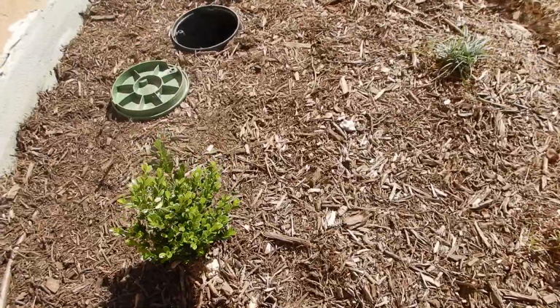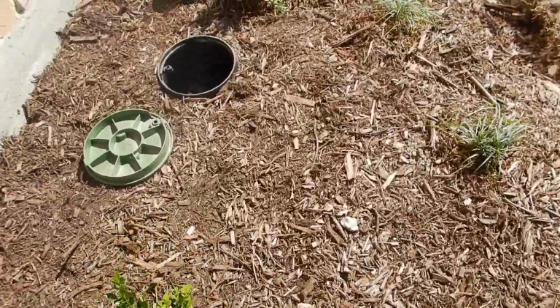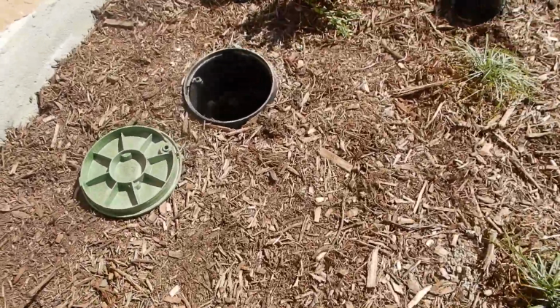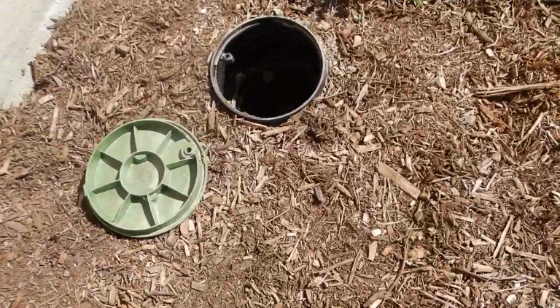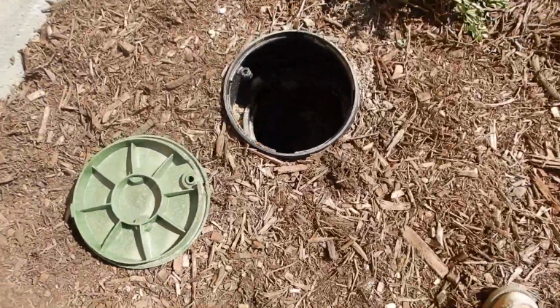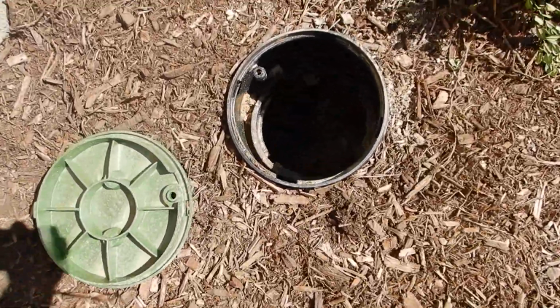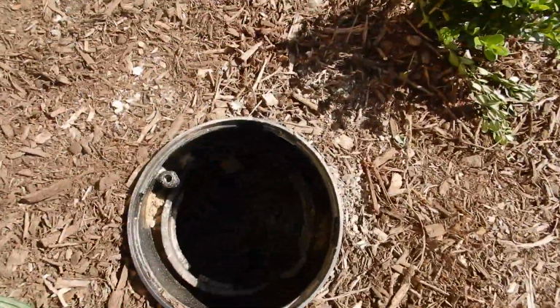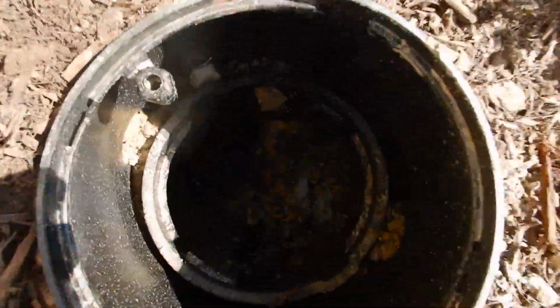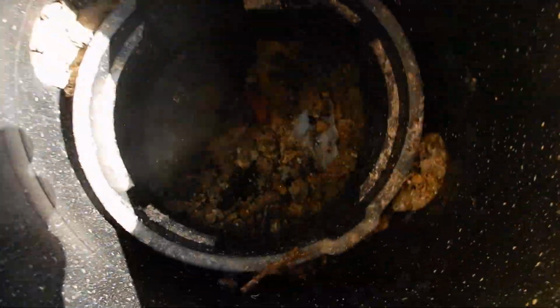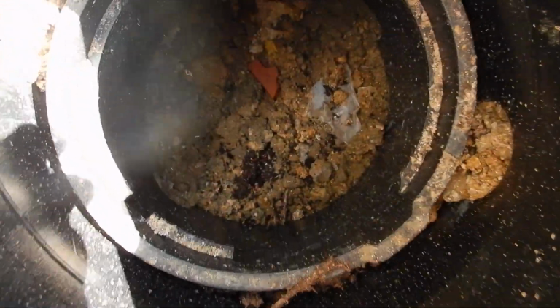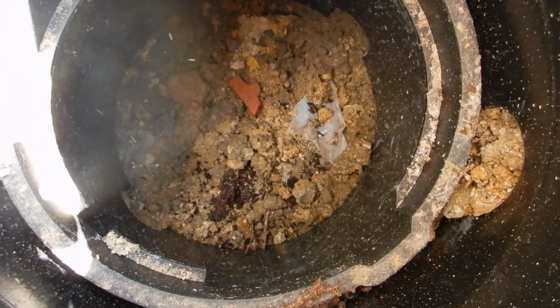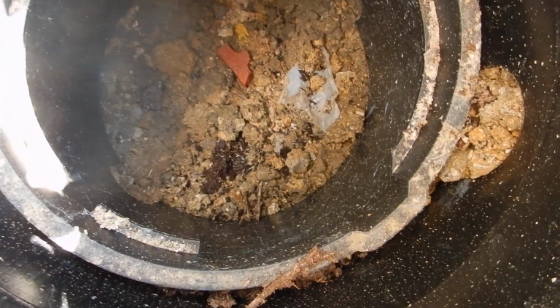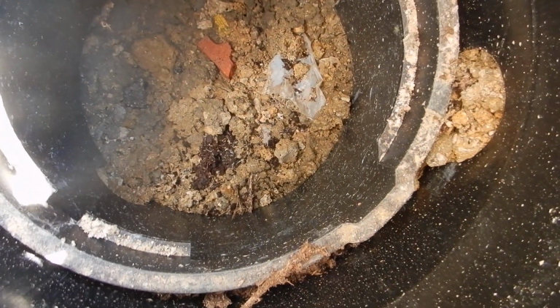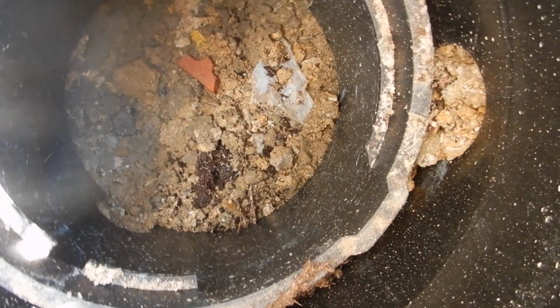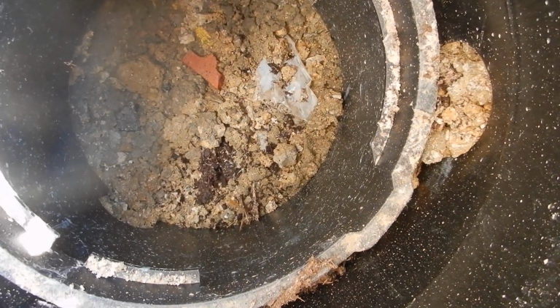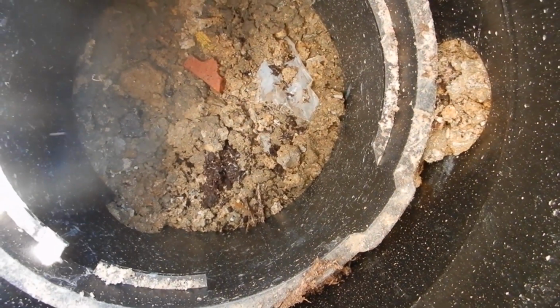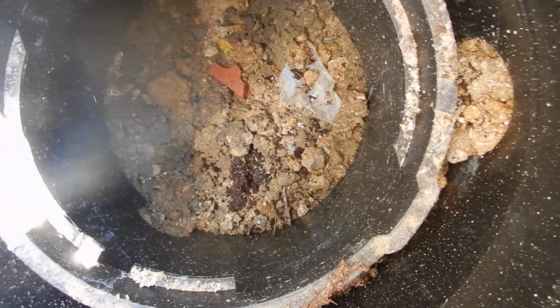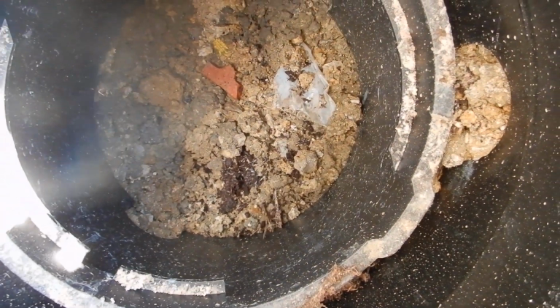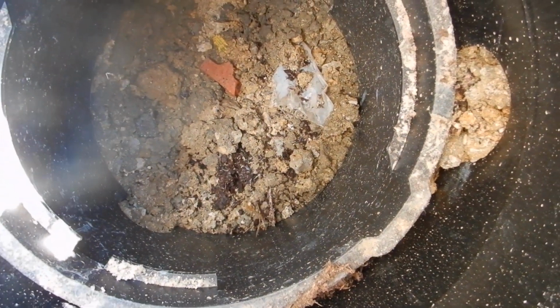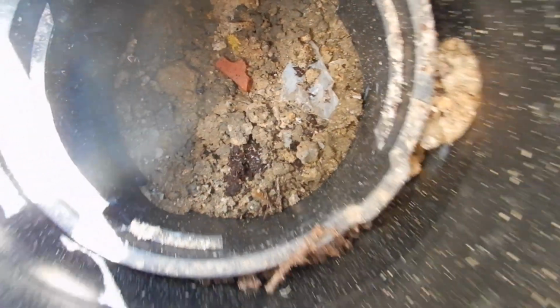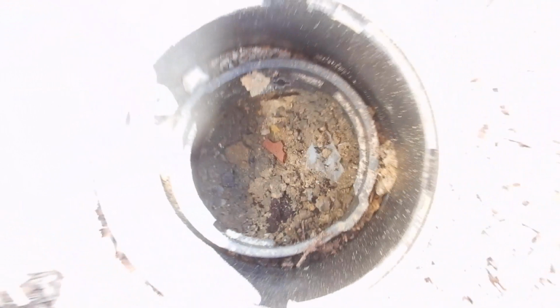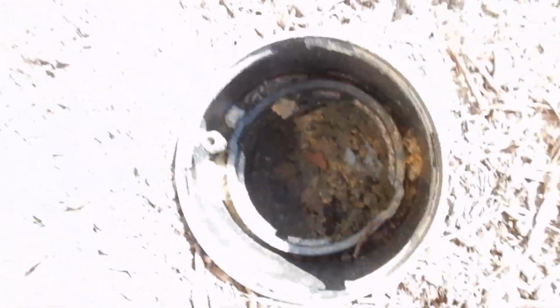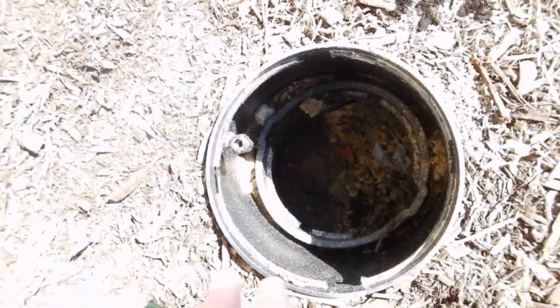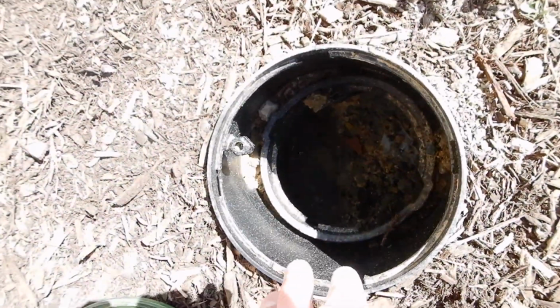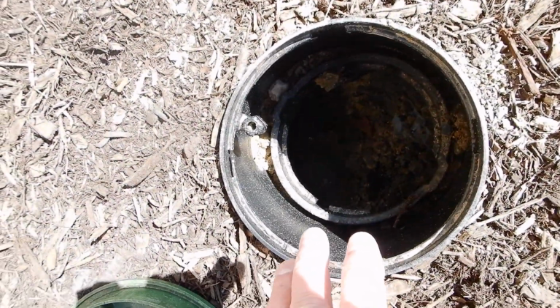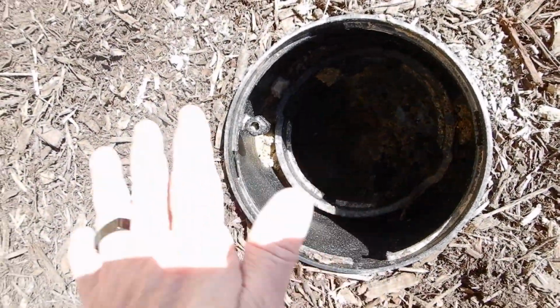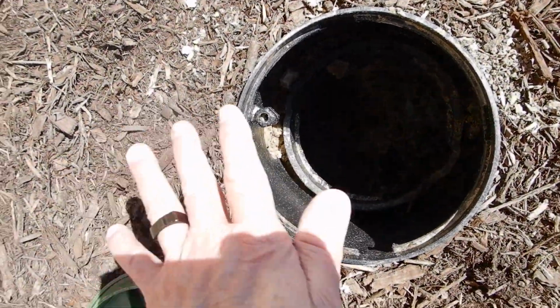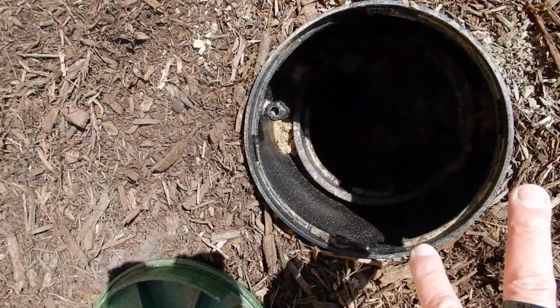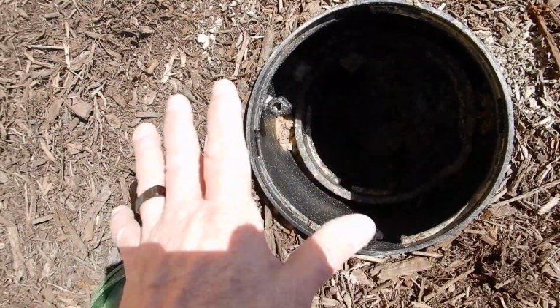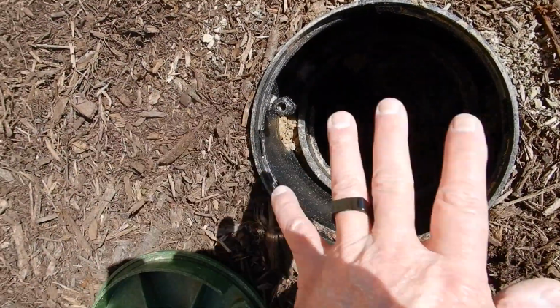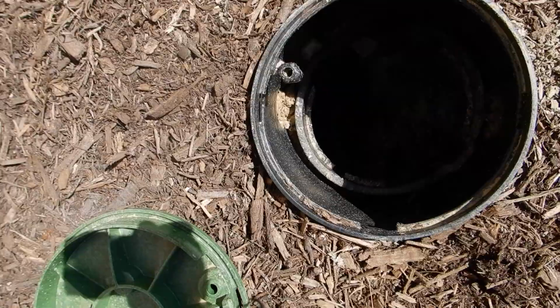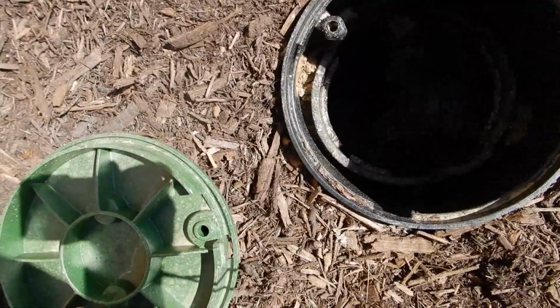This box is an irrigation box. It appears as if it was for a main water shut-off valve, and it's empty. If there is a valve in there, it should be excavated and lined with gravel.